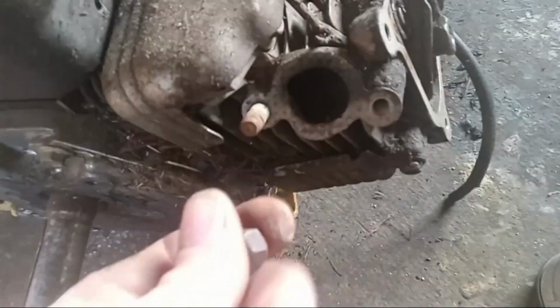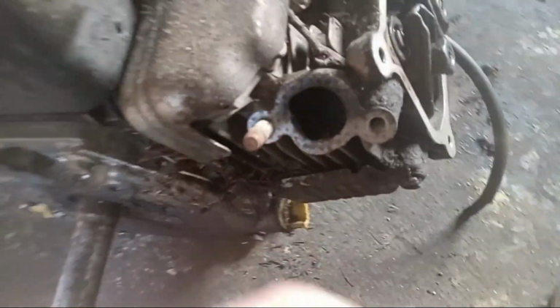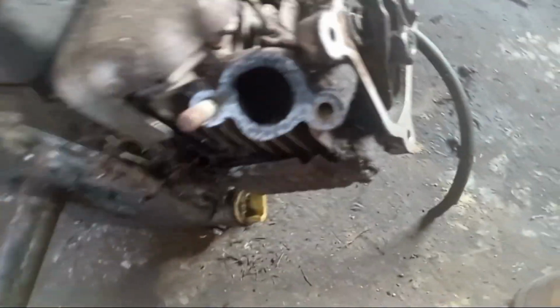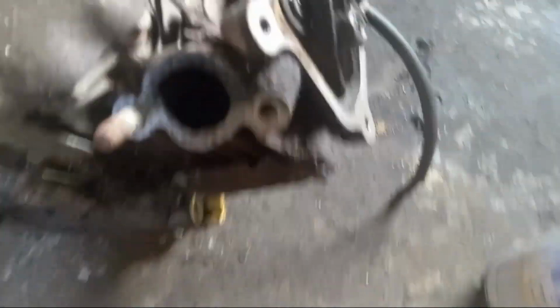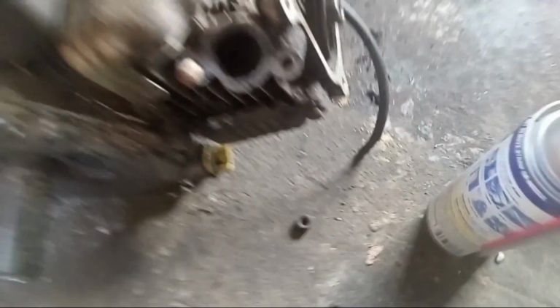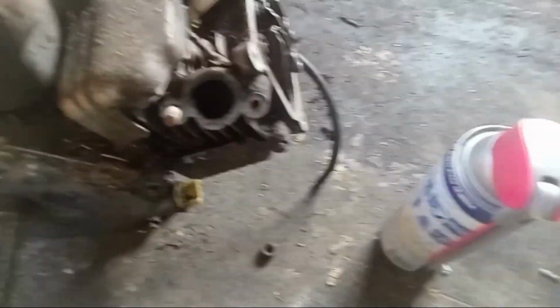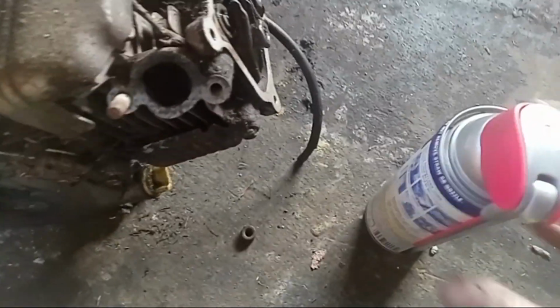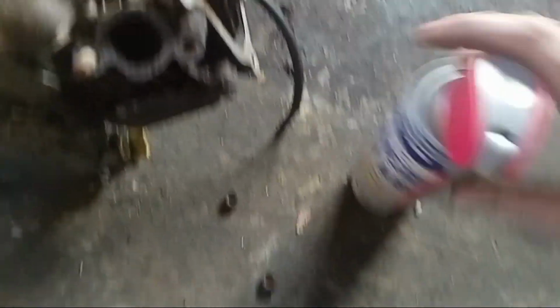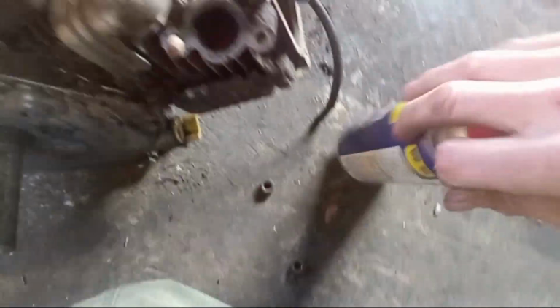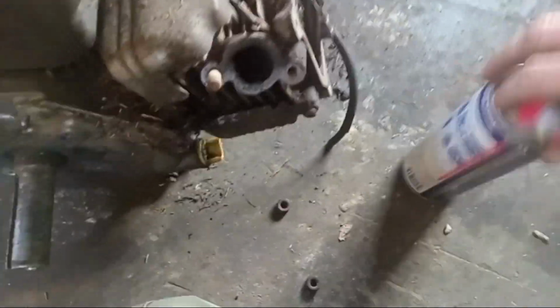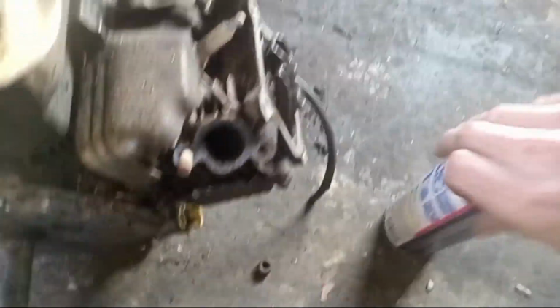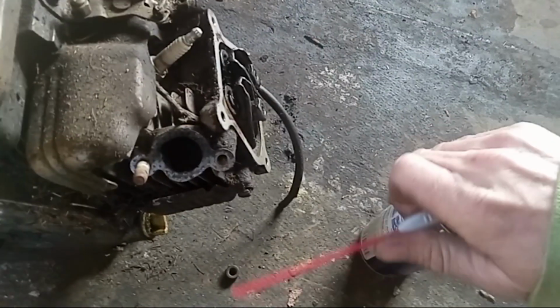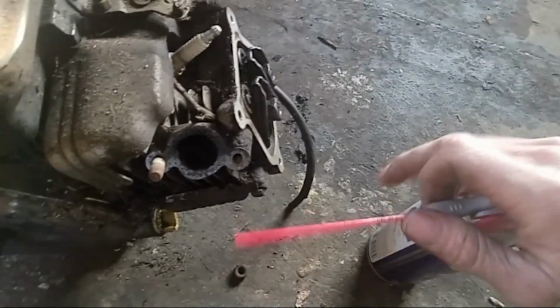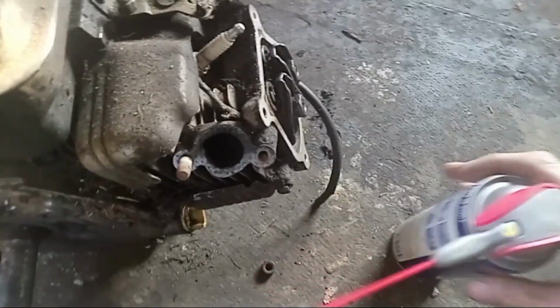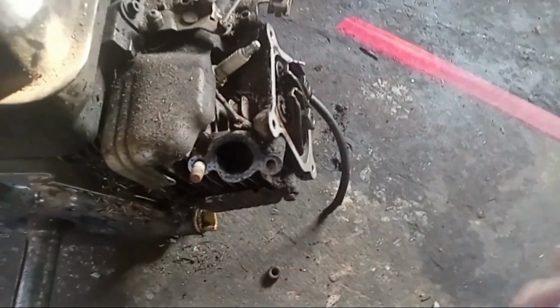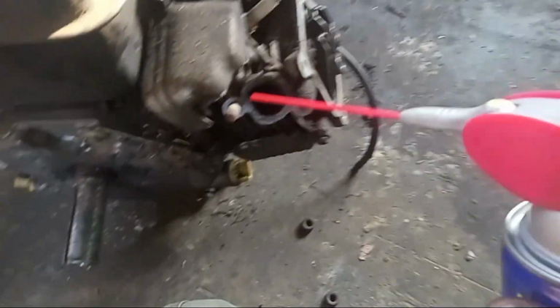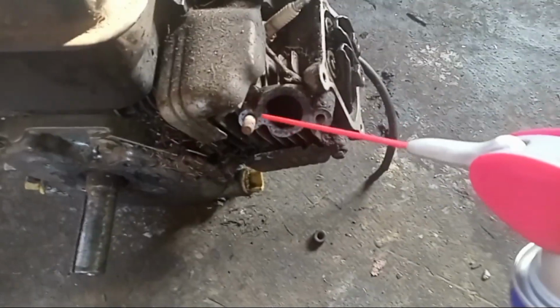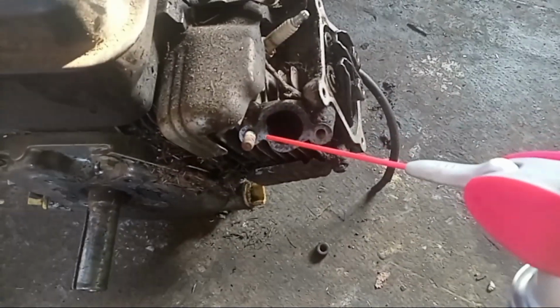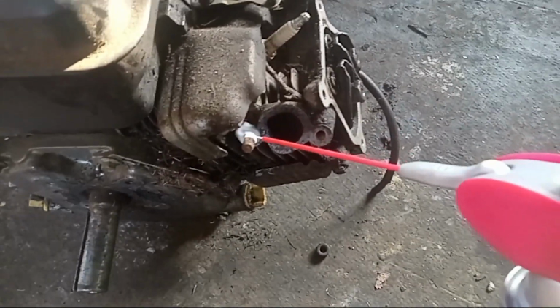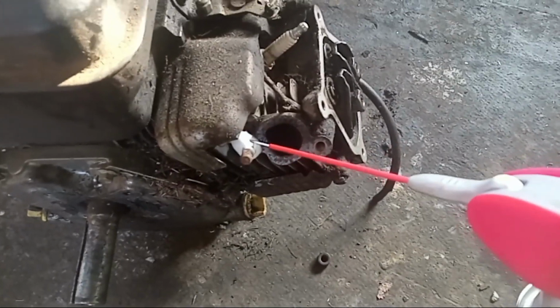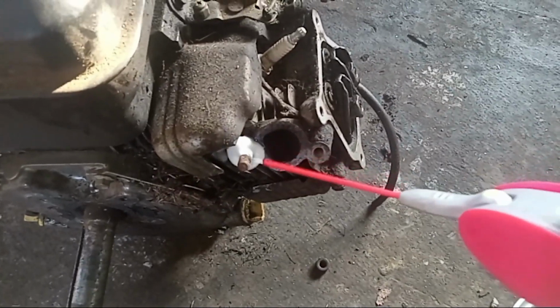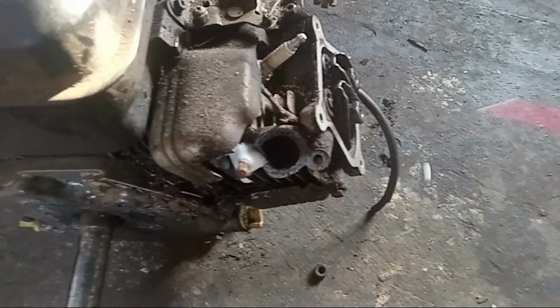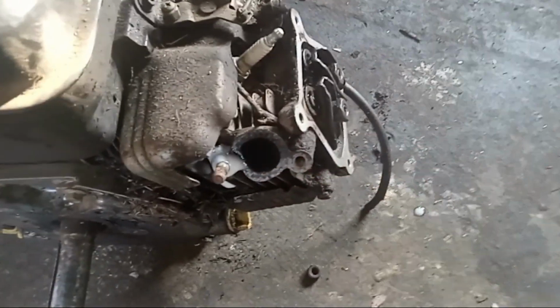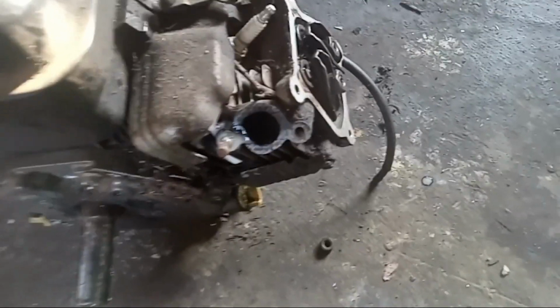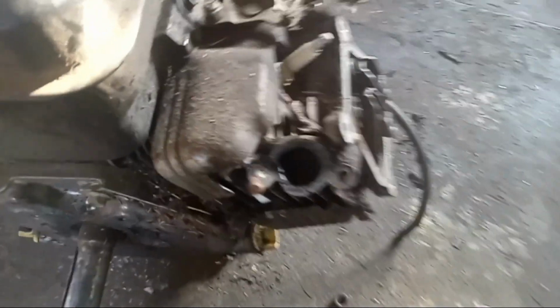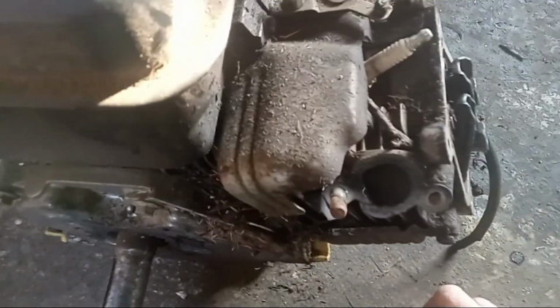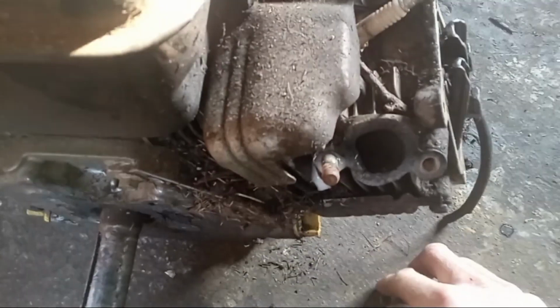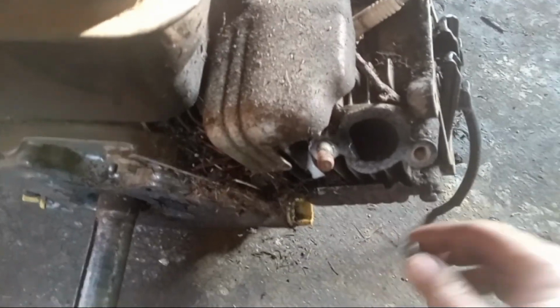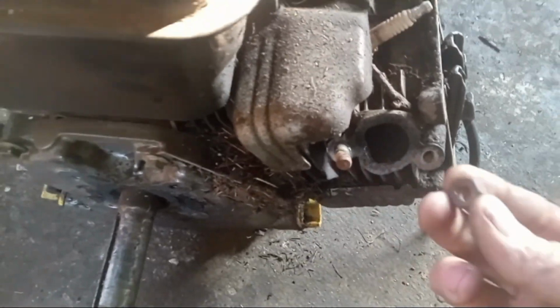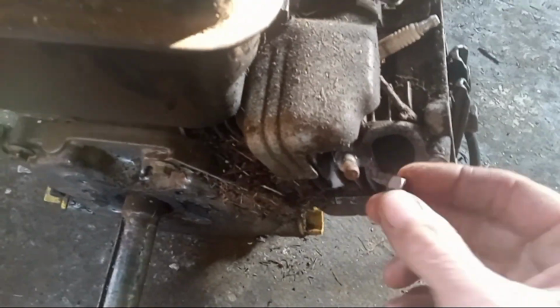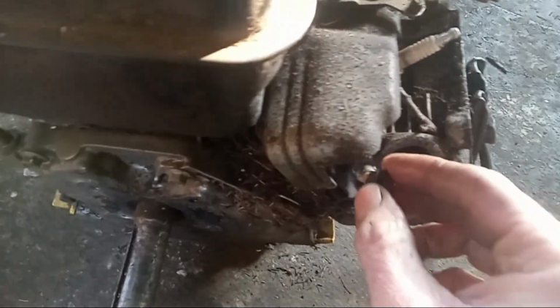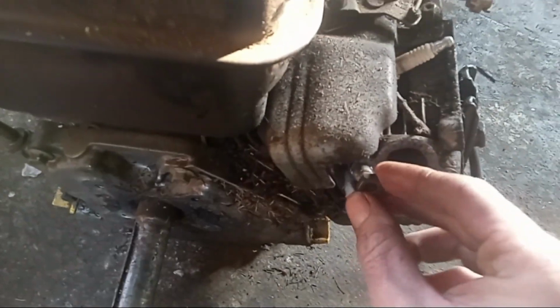You just use two nuts like this, and what you want to do is take a little bit of WD-40 and lubricate that area a little bit. Let that start soaking in.